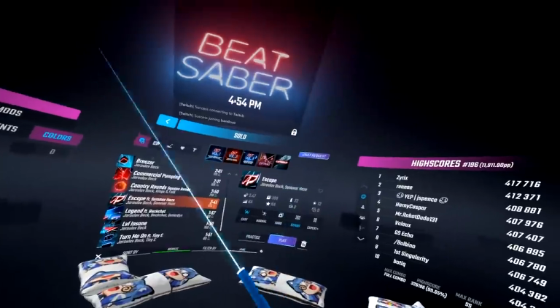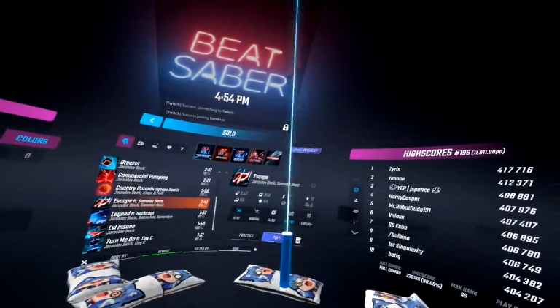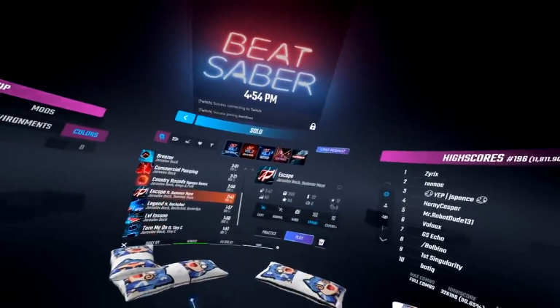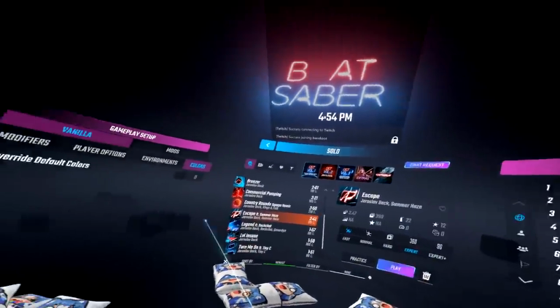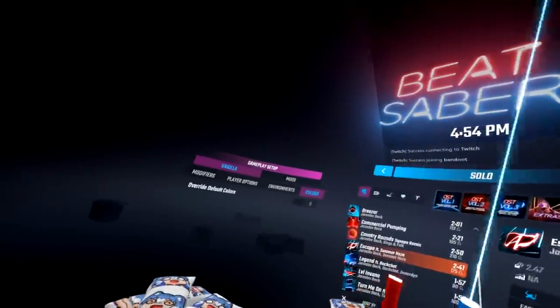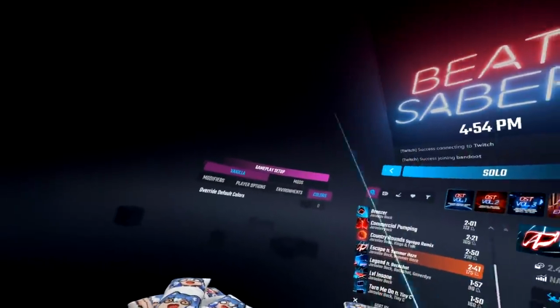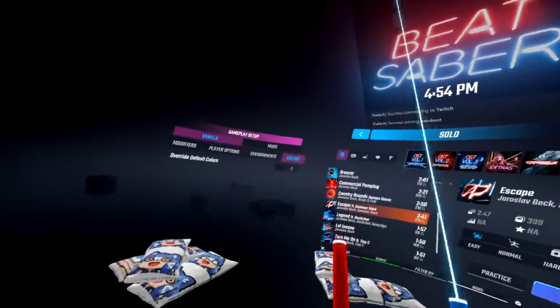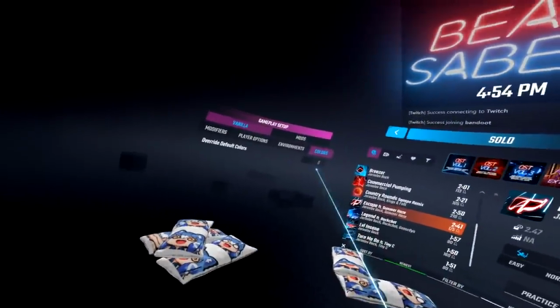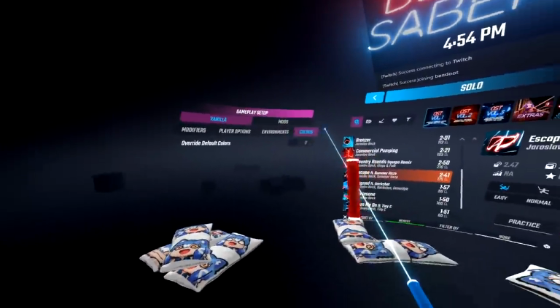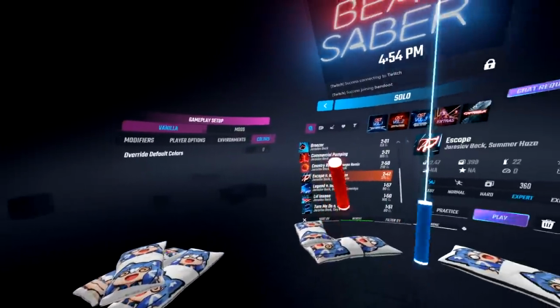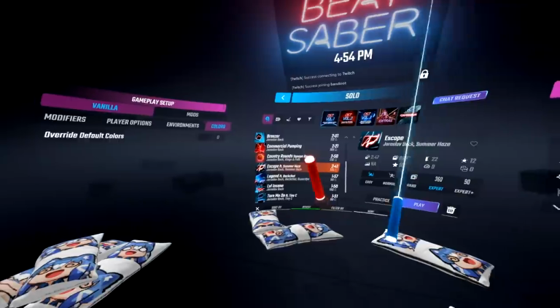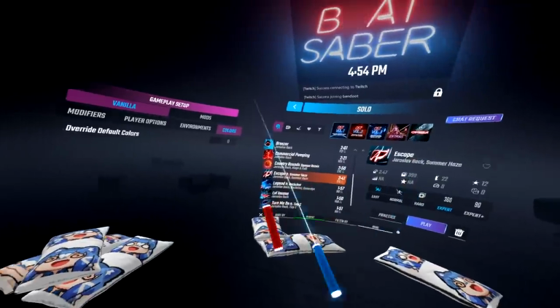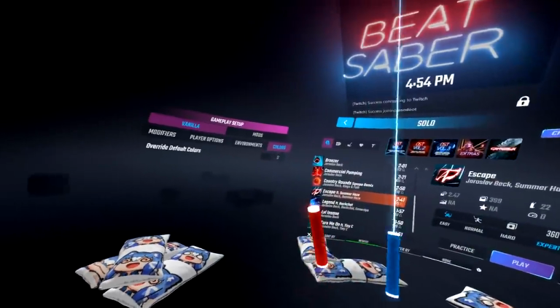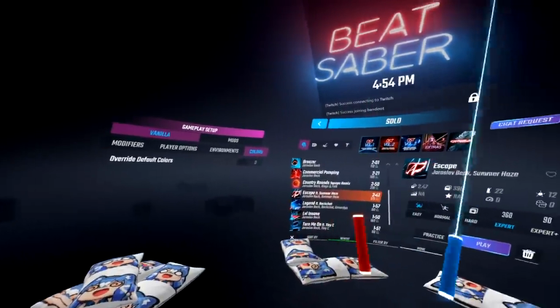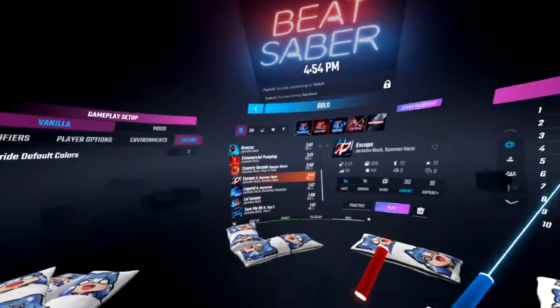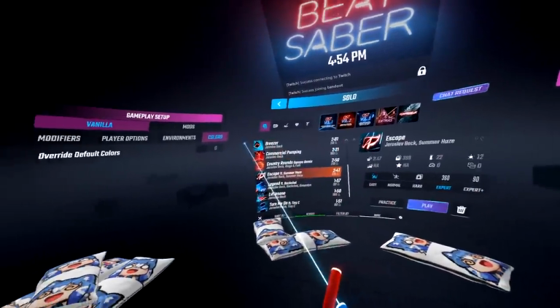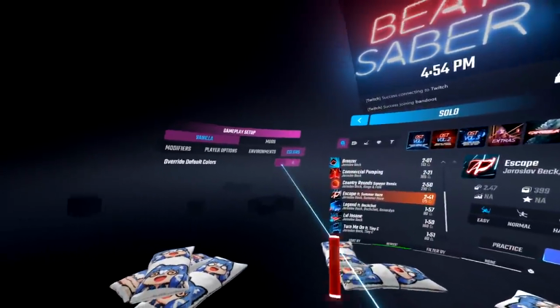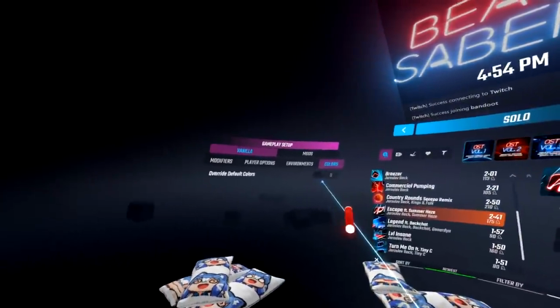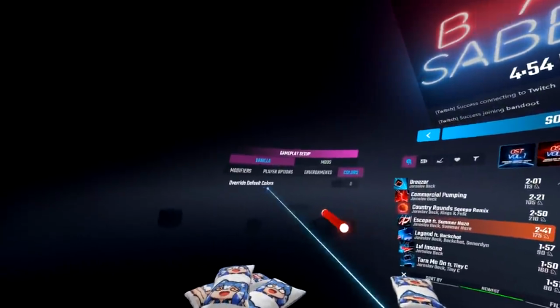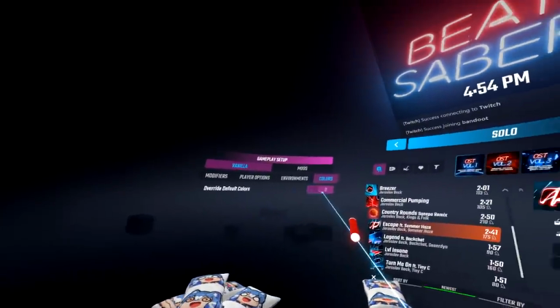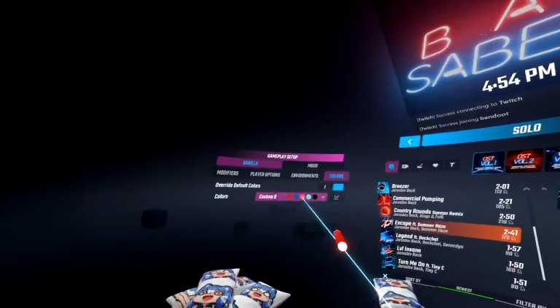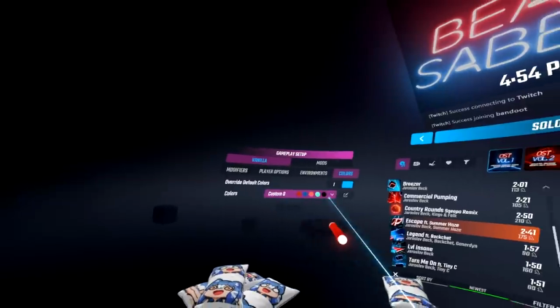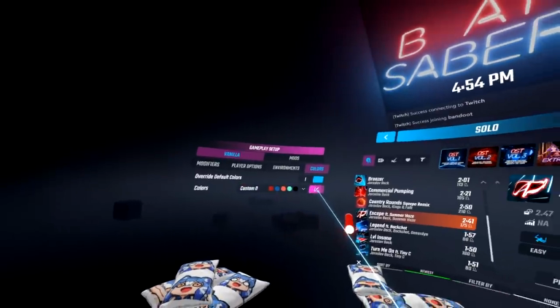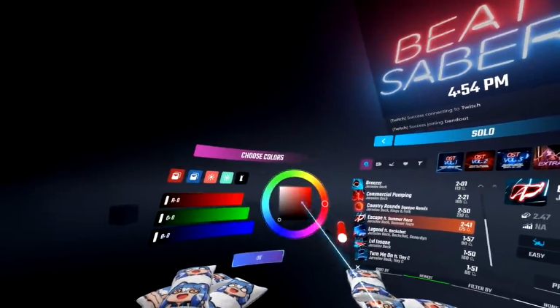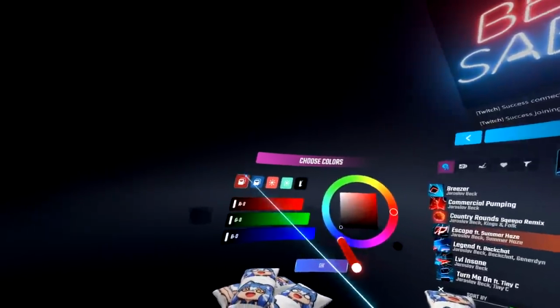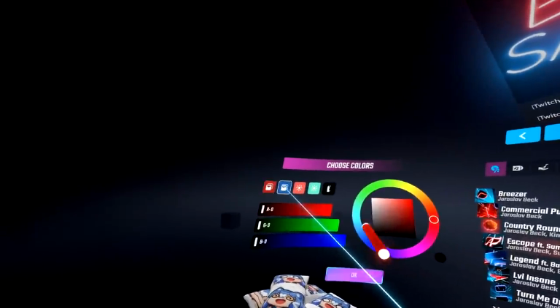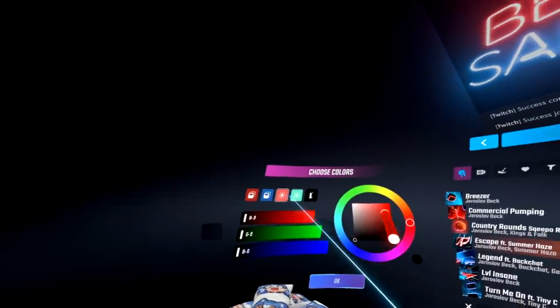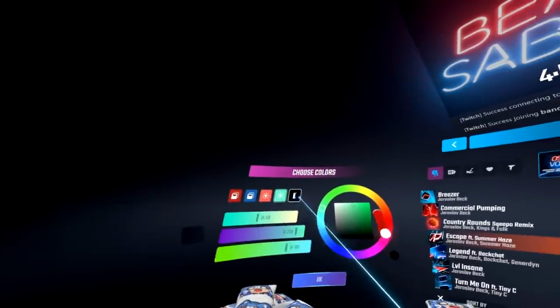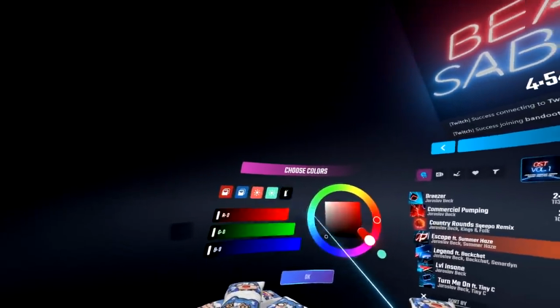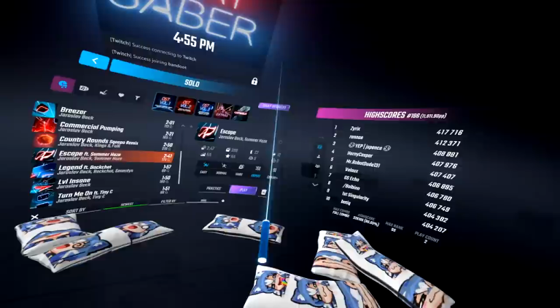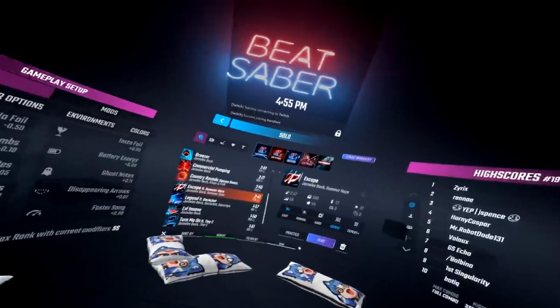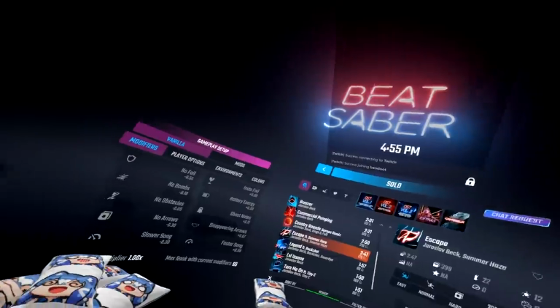Another piece of advice: try changing the colors to your favorite colors. Sometimes seeing your favorite colors visually might actually help you perform a little better in the game. Just click on override default colors, click the edit button, and you can change the blocks, the lights, and even the walls.